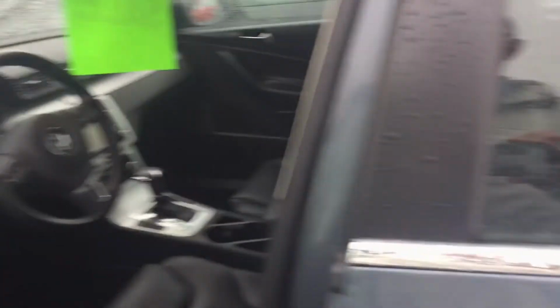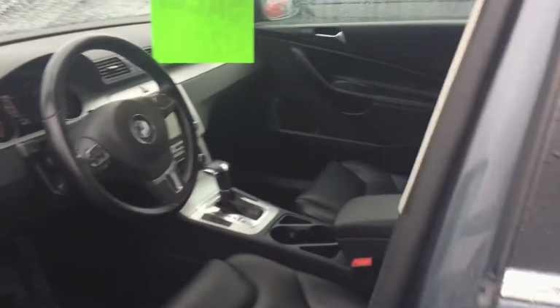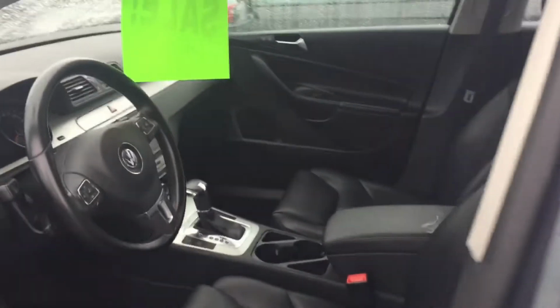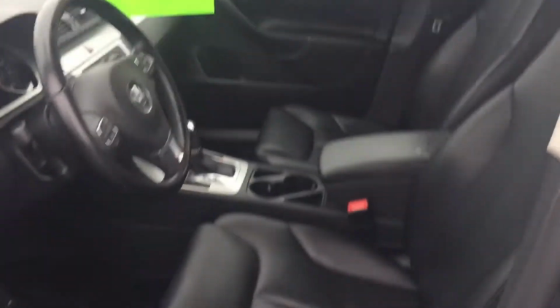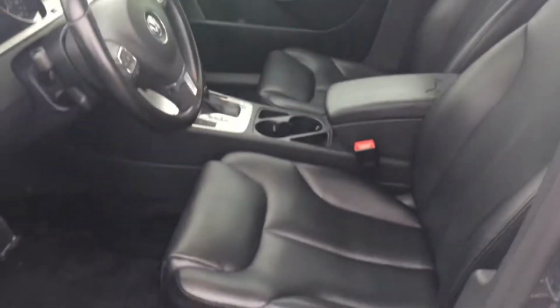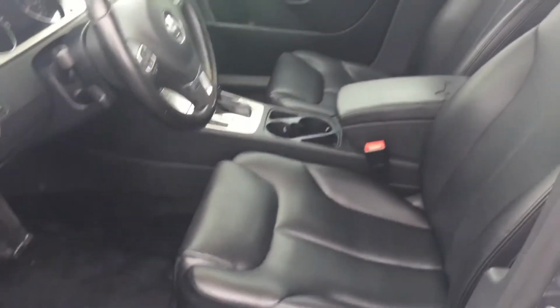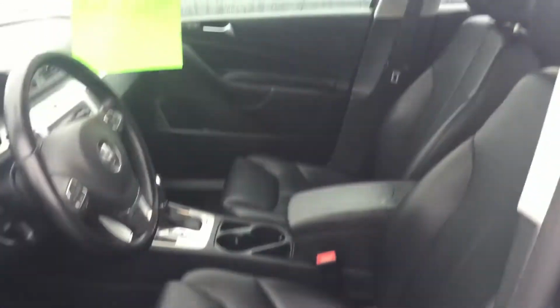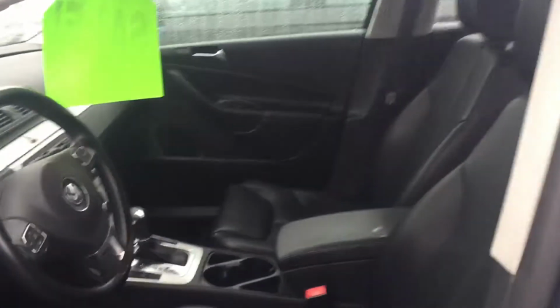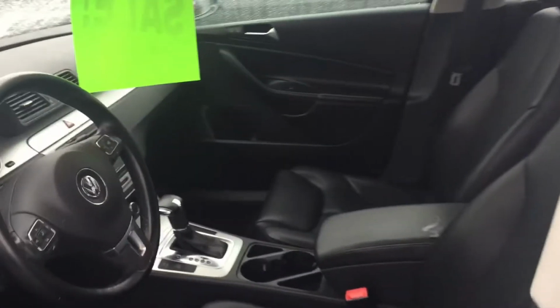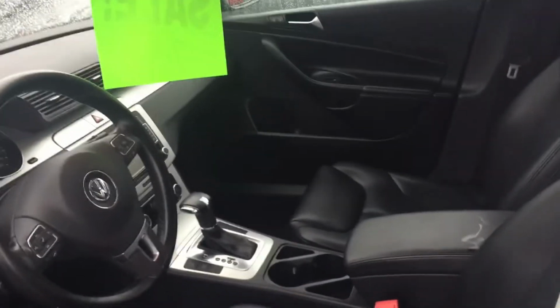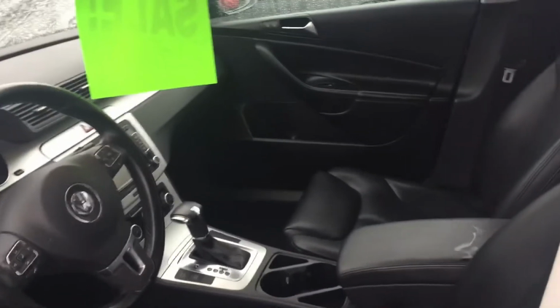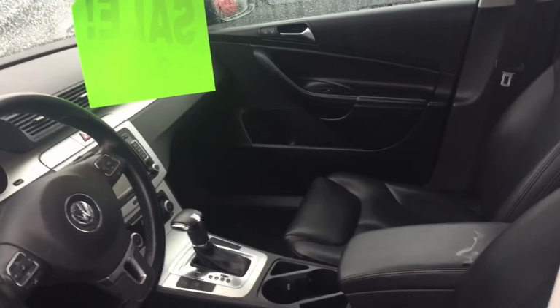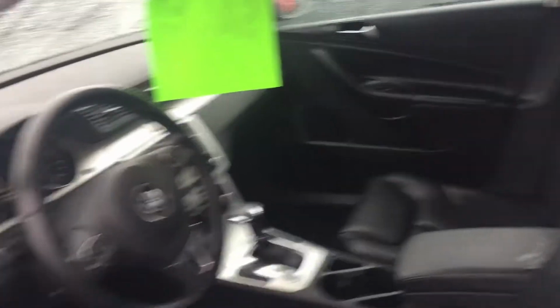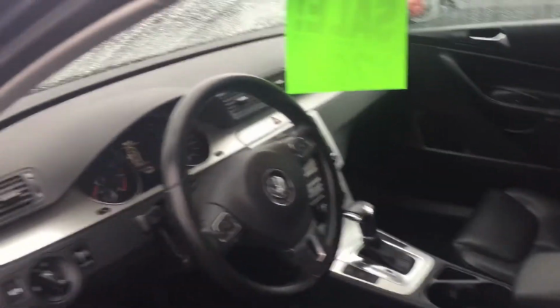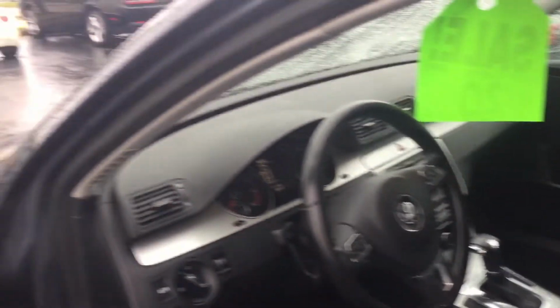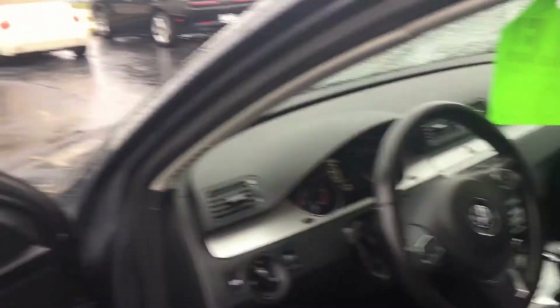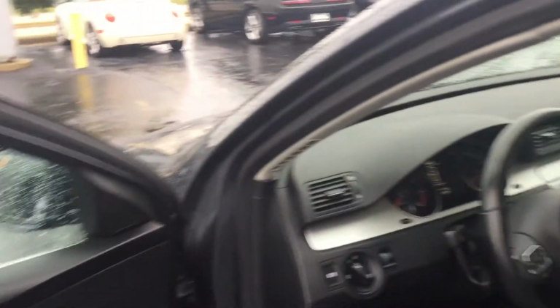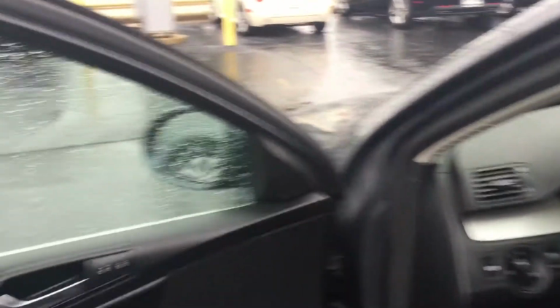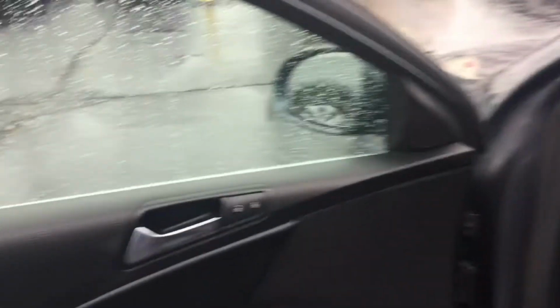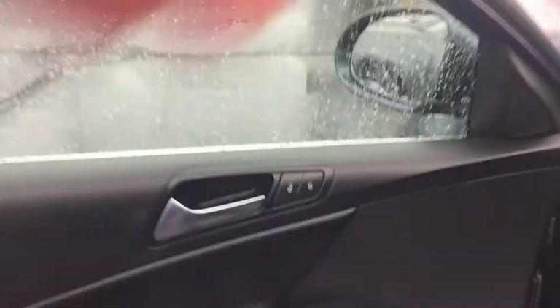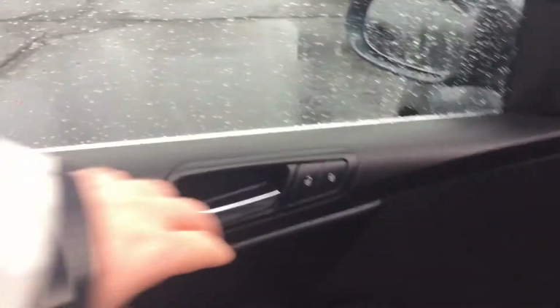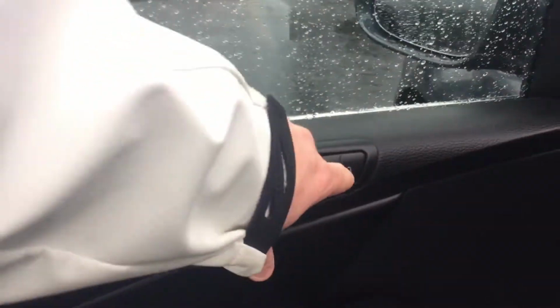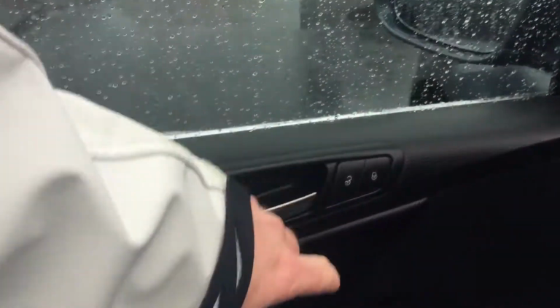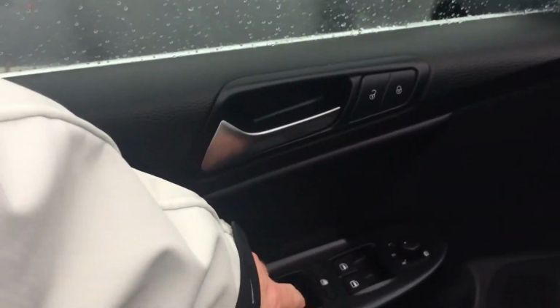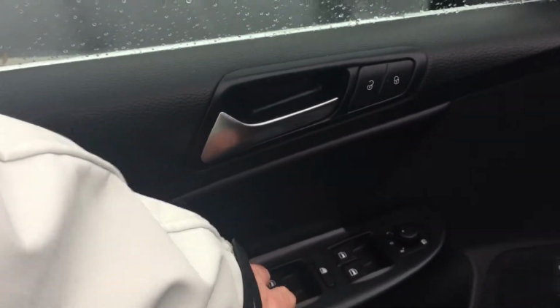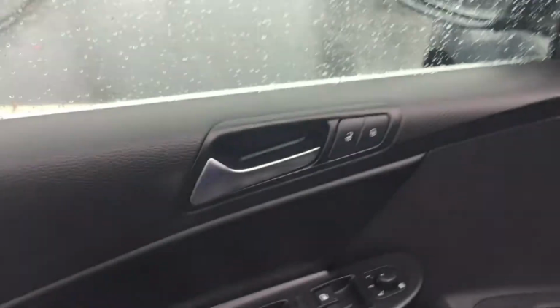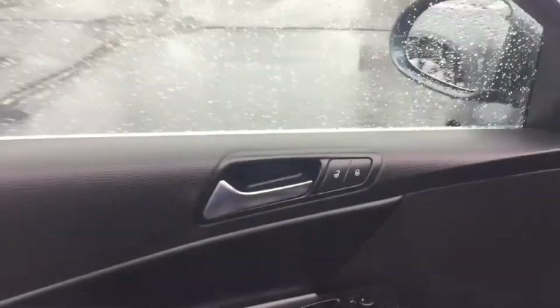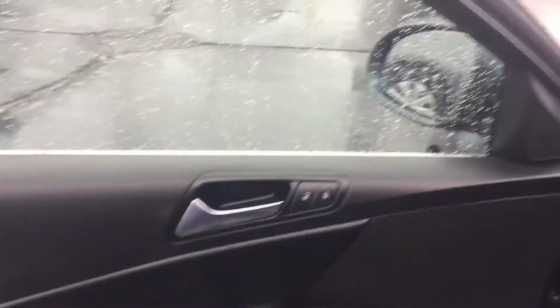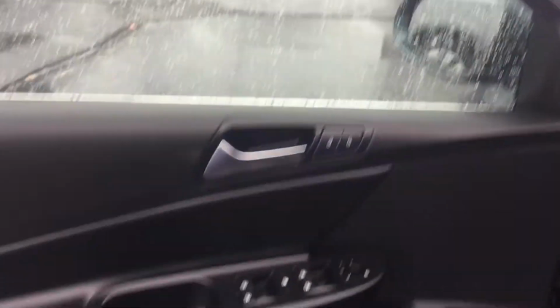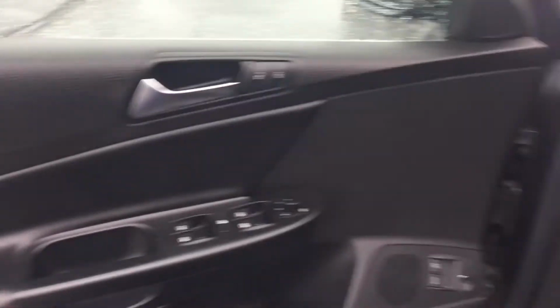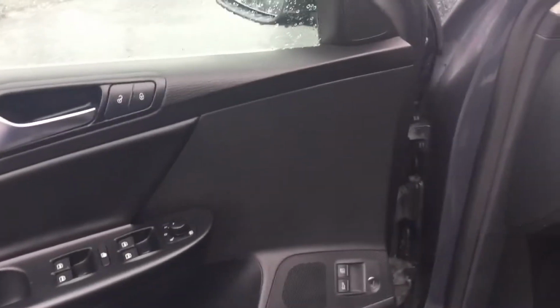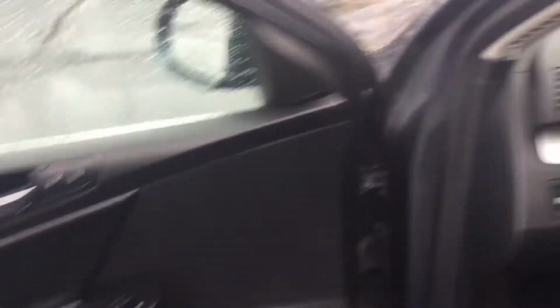It was owned by a non-smoker. Some of the 2008 and 2009 Passats, these buttons would start to peel — none of that going on on this car.